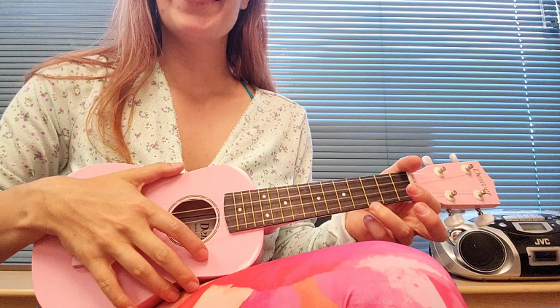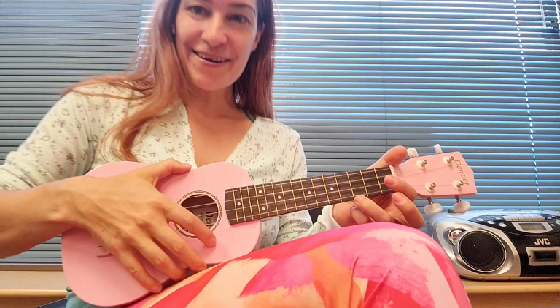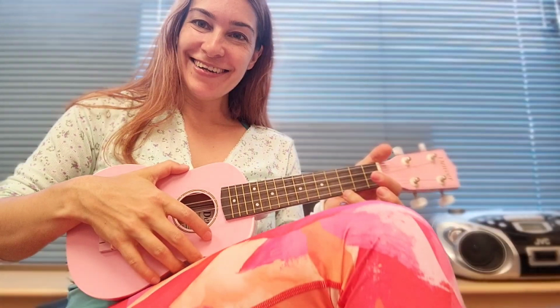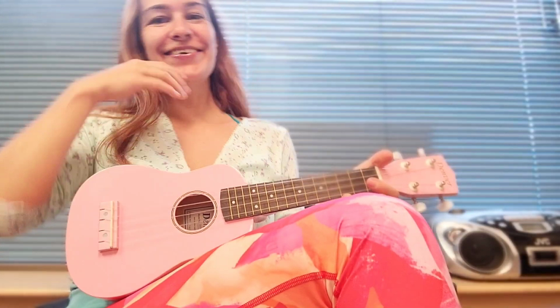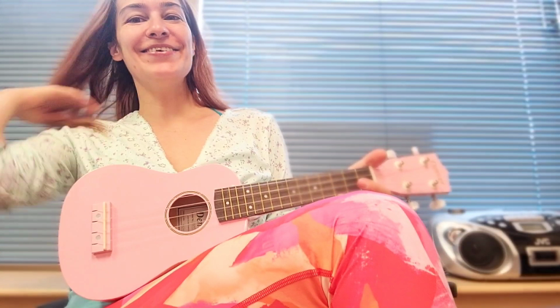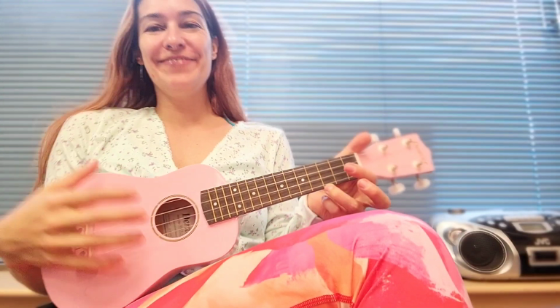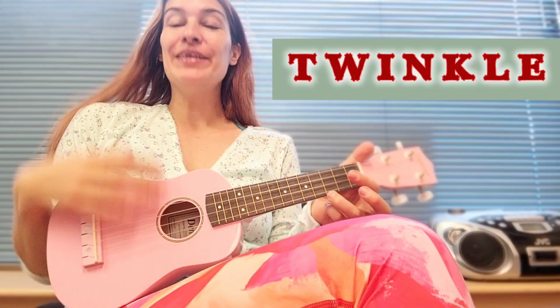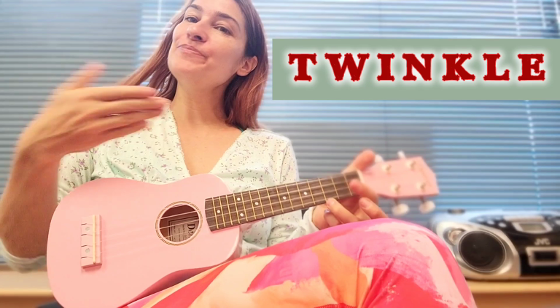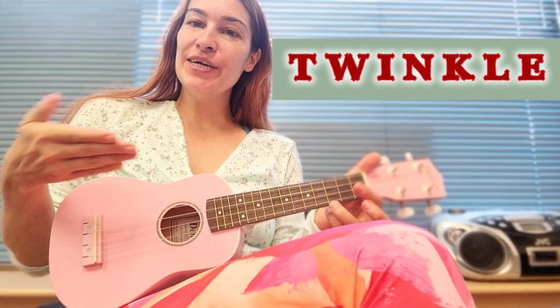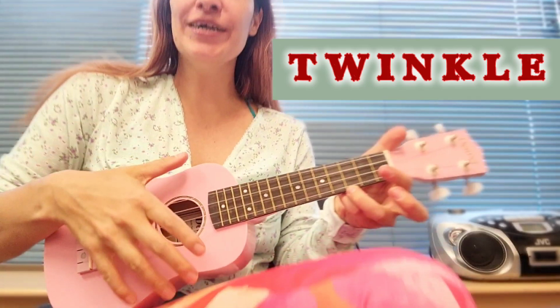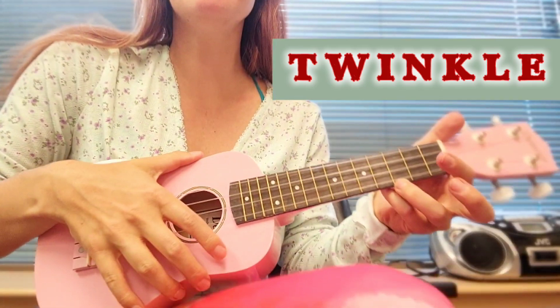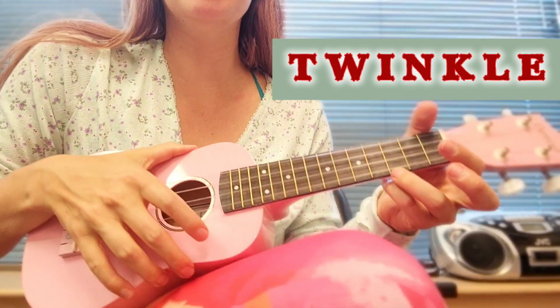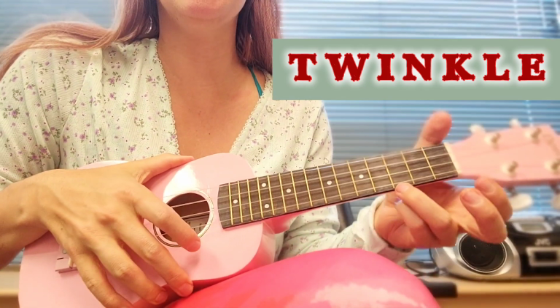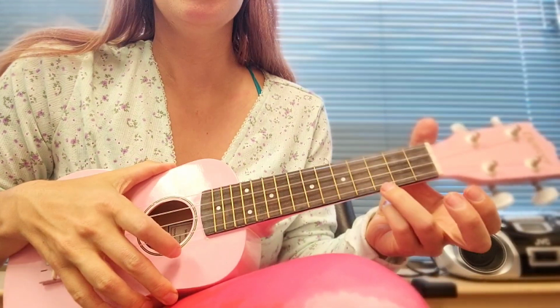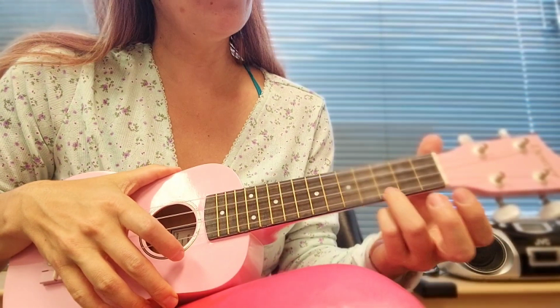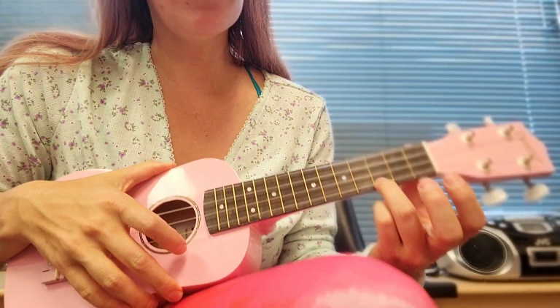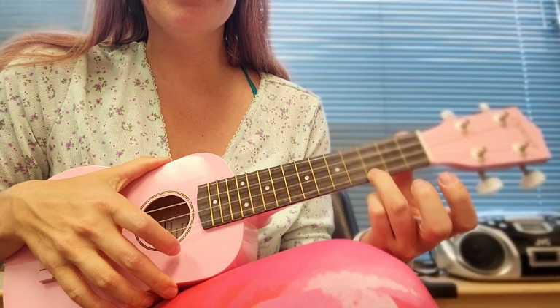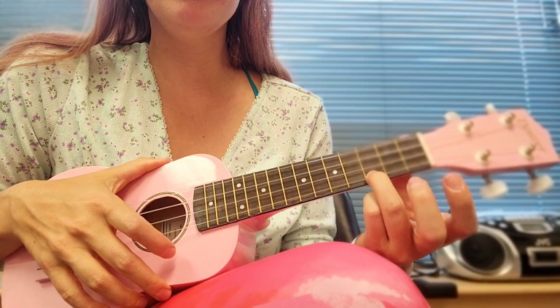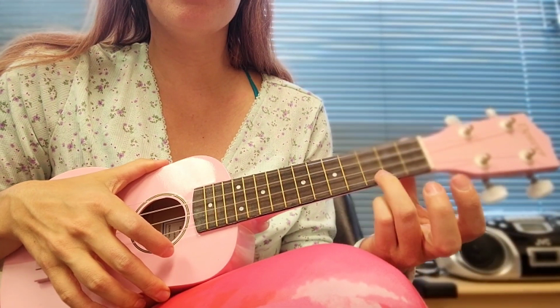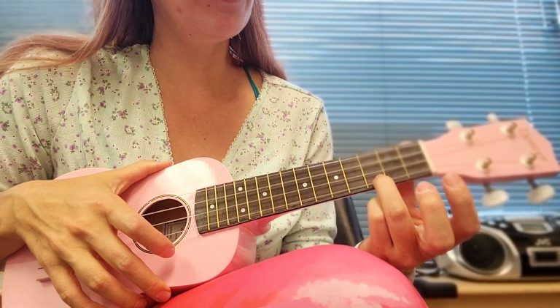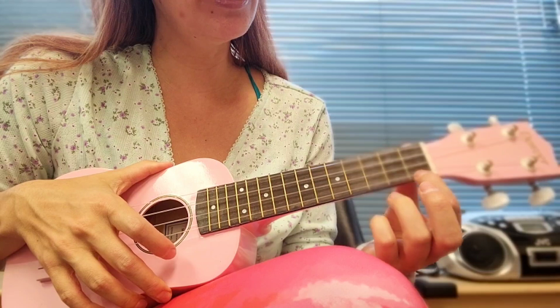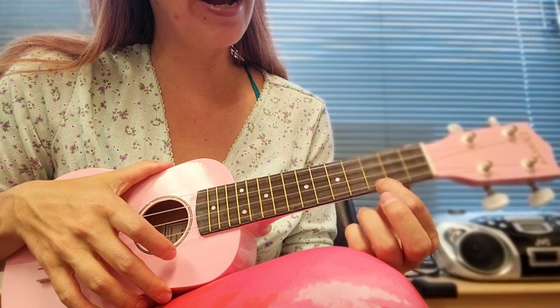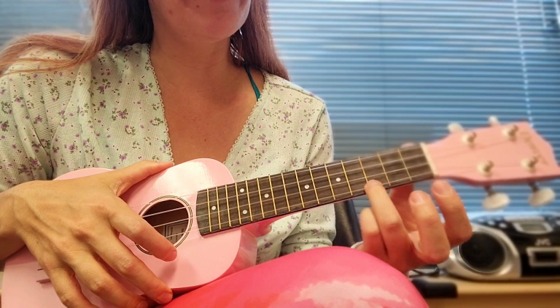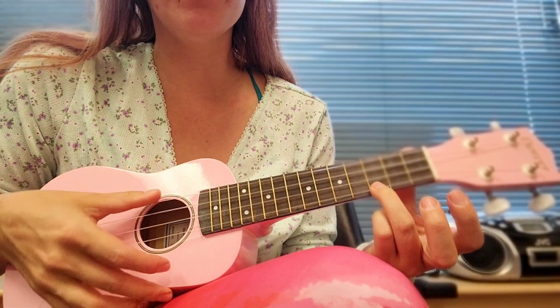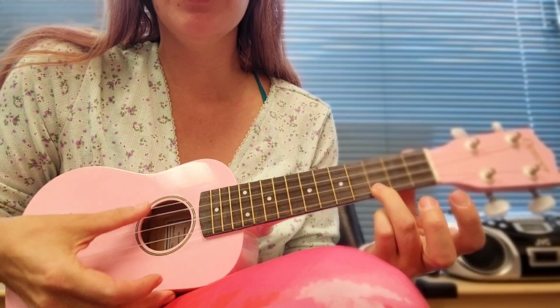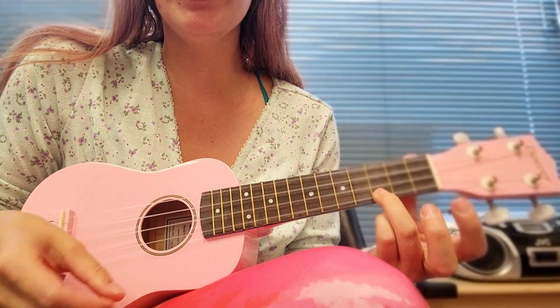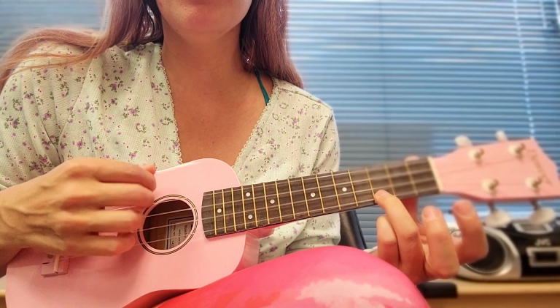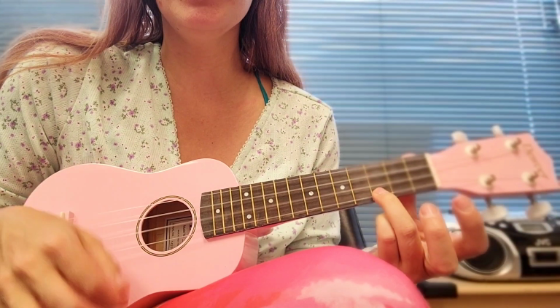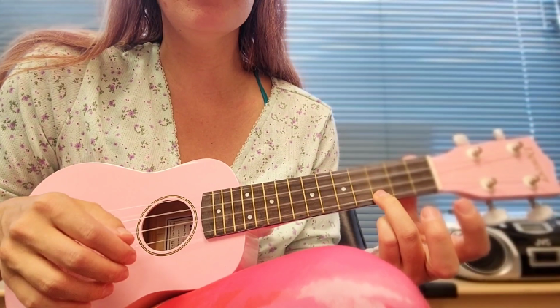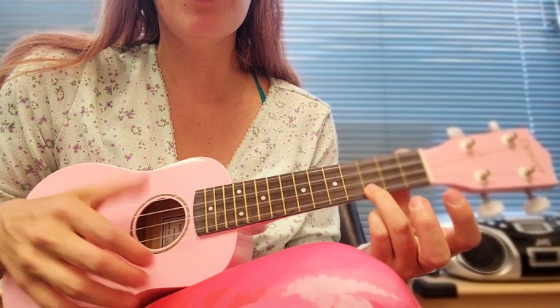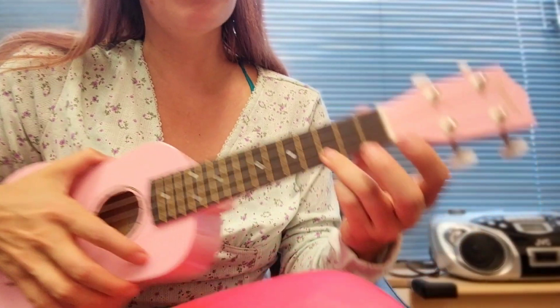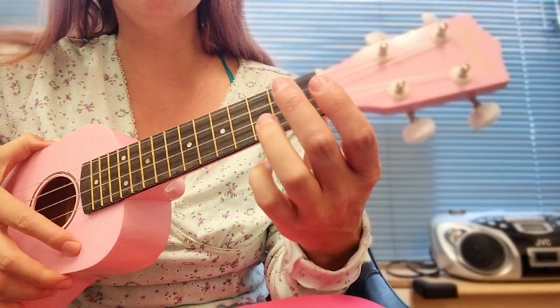Hi everybody, so we're going to record a little video about how to play Twinkle Twinkle Little Star on the ukulele. You're going to start with the third fret on the bottom string for 'twinkle twinkle,' and then you're going to go ahead and do the top second fret.